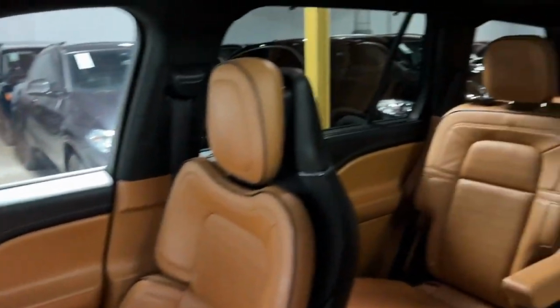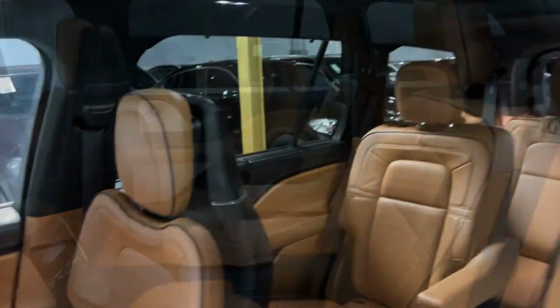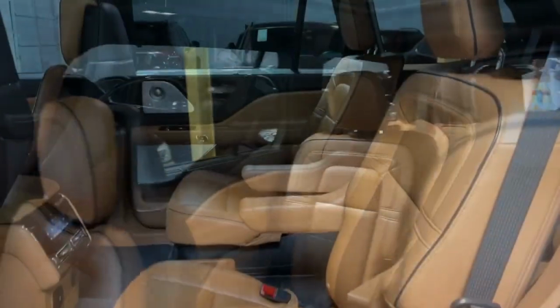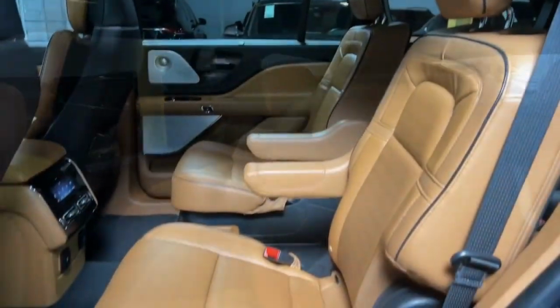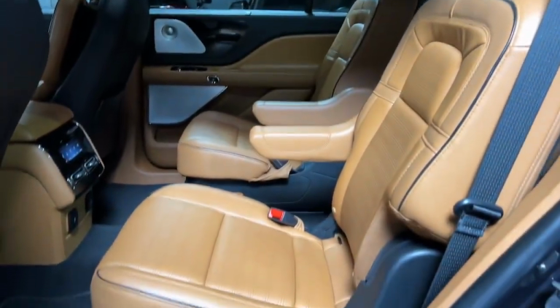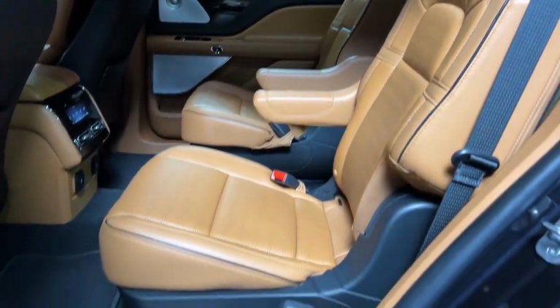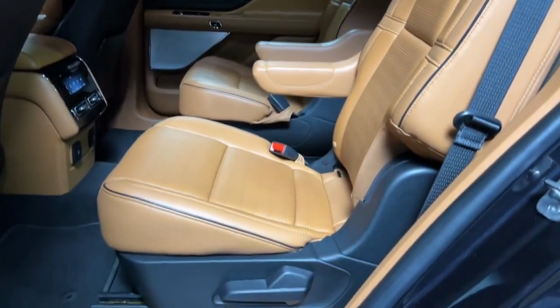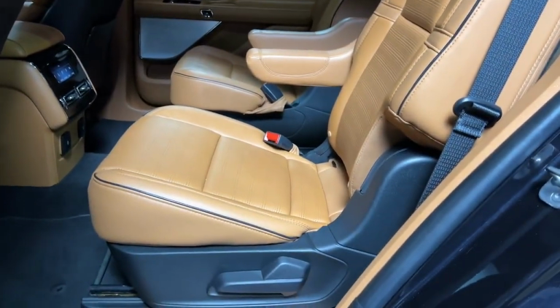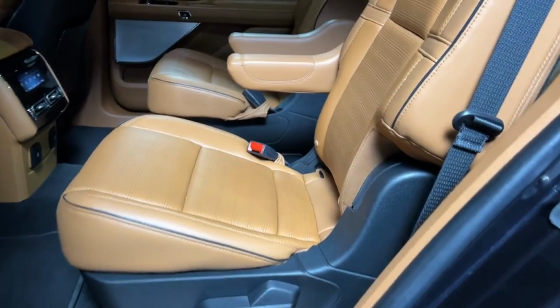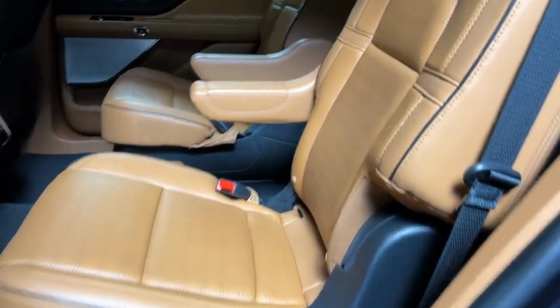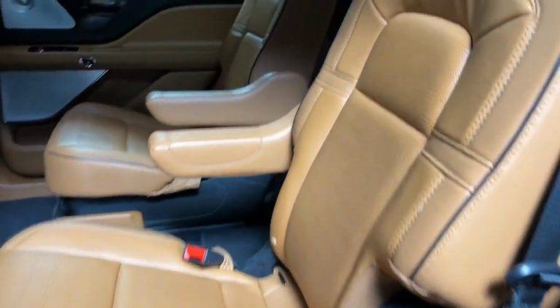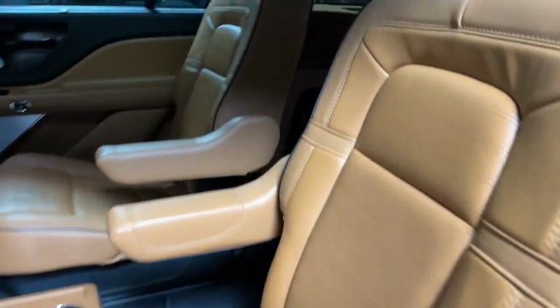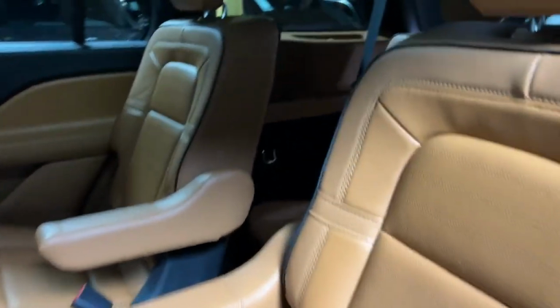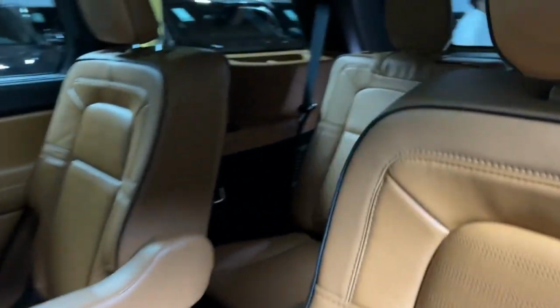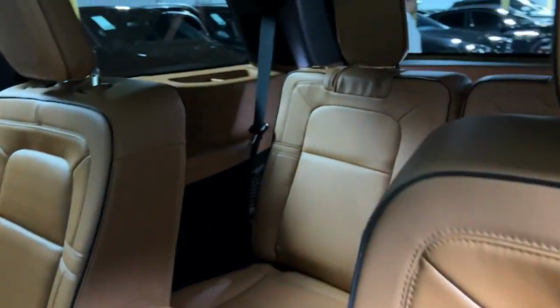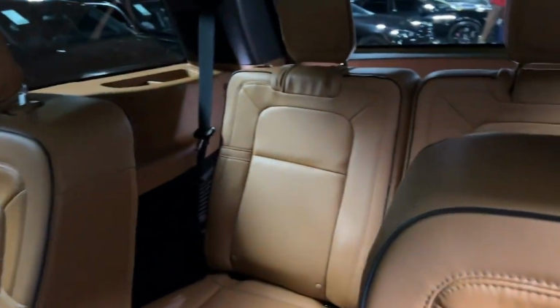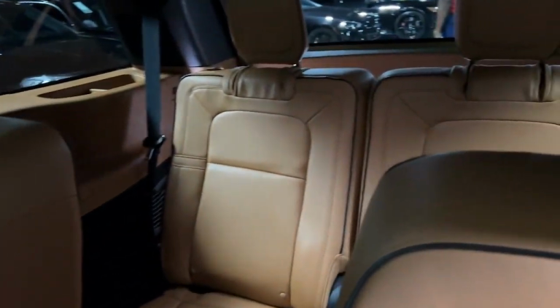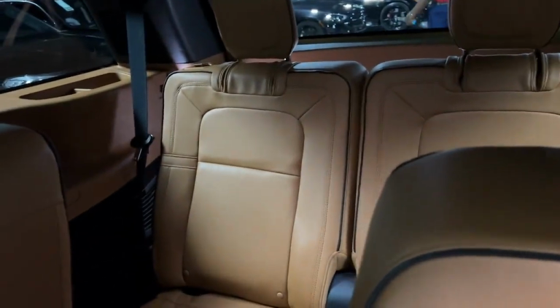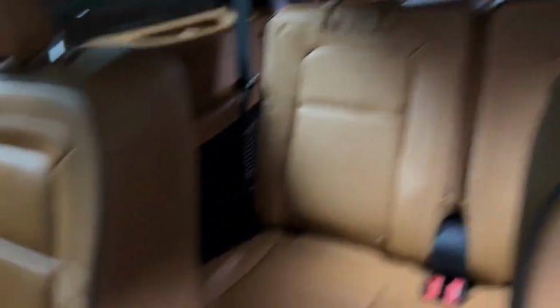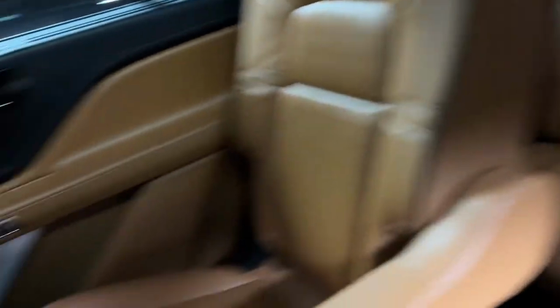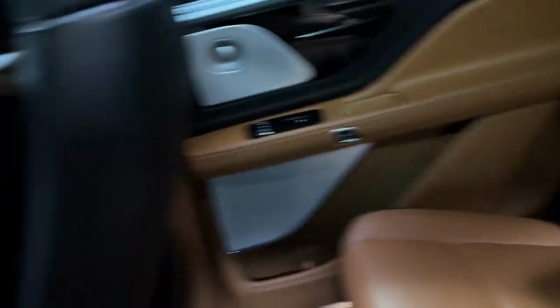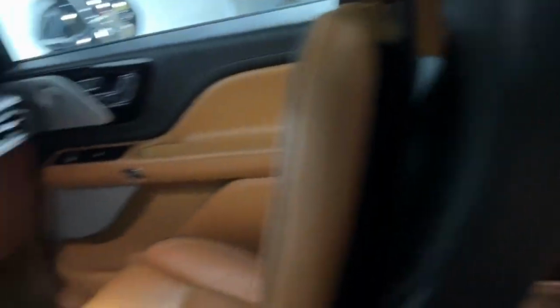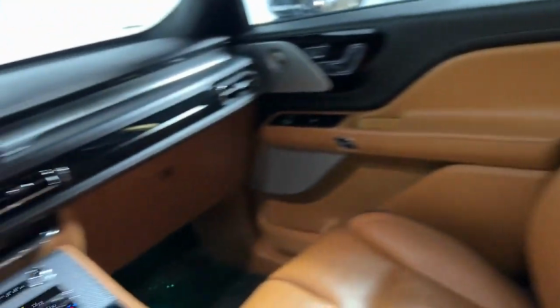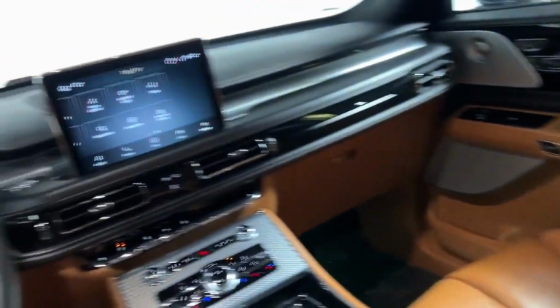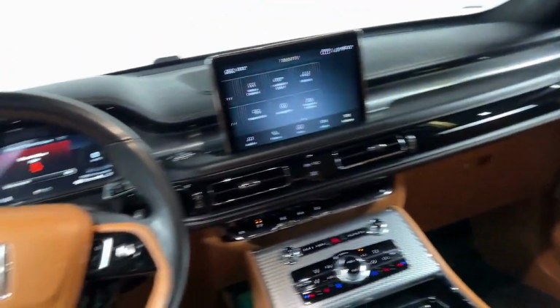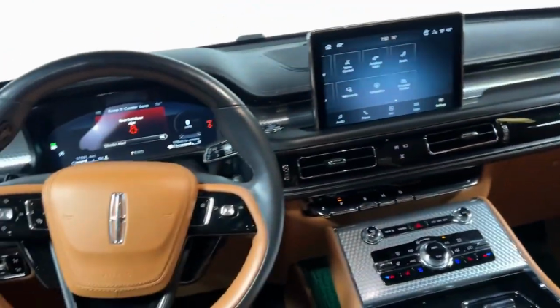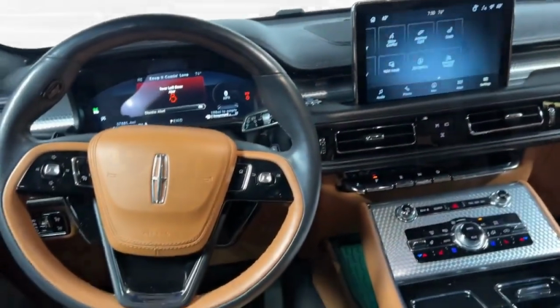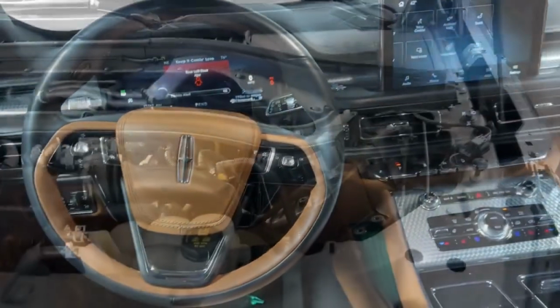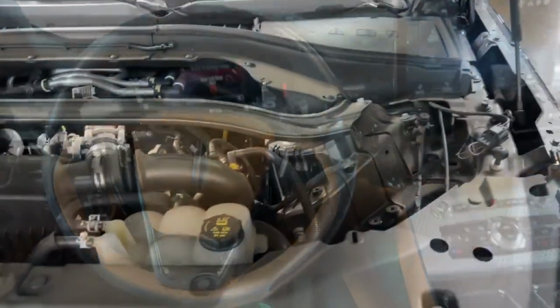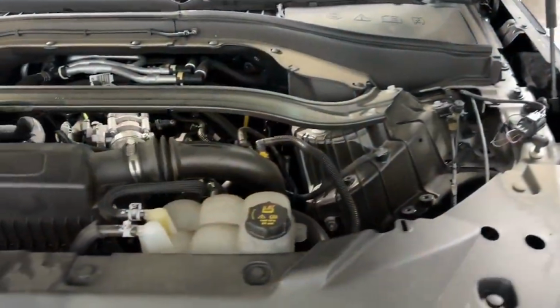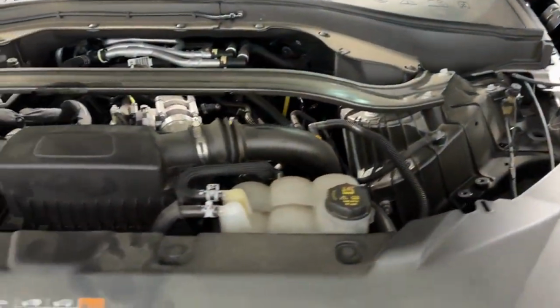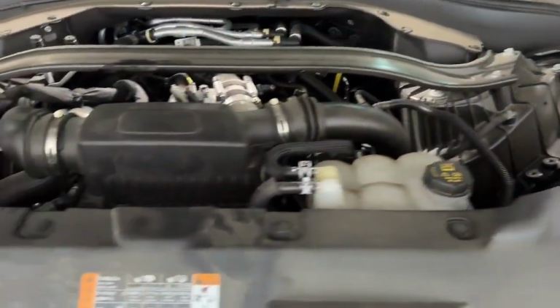With SUV capability and a spacious, luxurious cabin, you'll feel confident, relaxed, and eager for whatever the road has in store. The following are some of this vehicle's highlighted options.